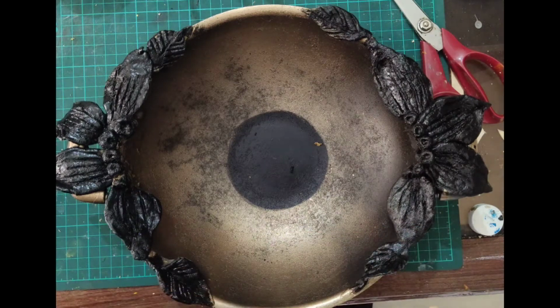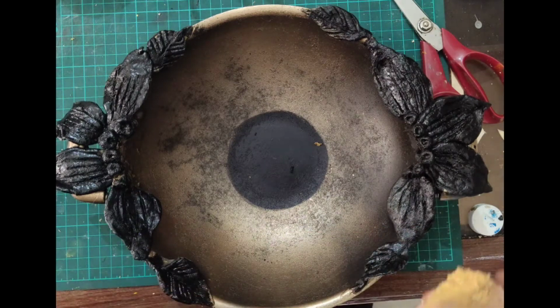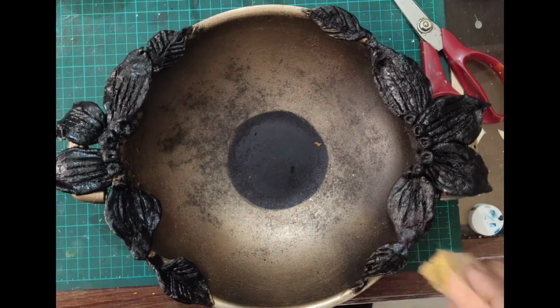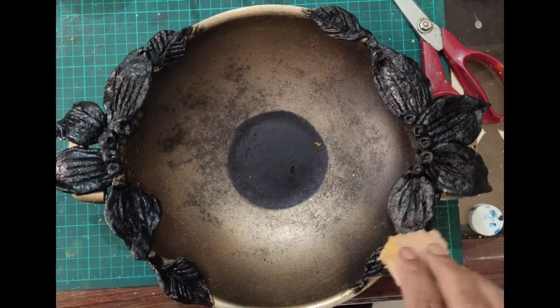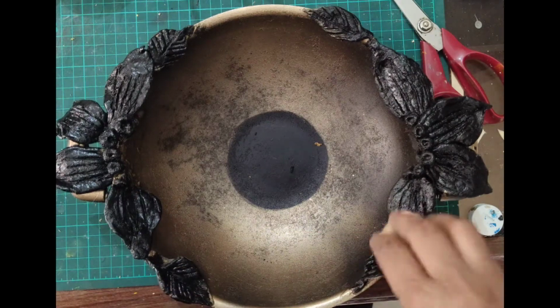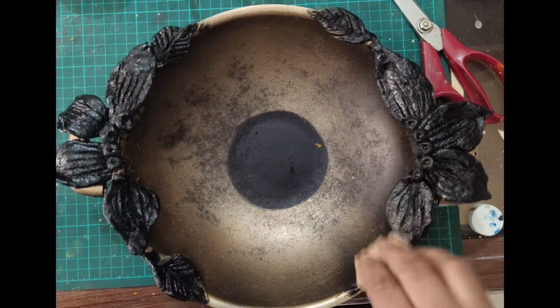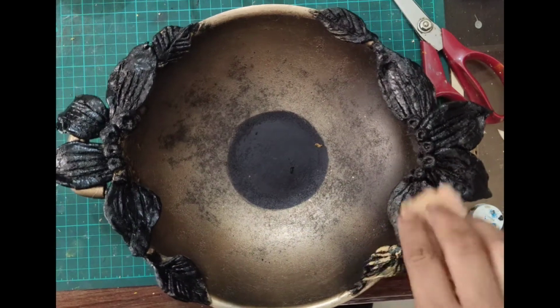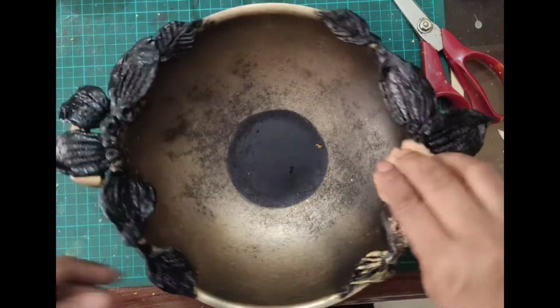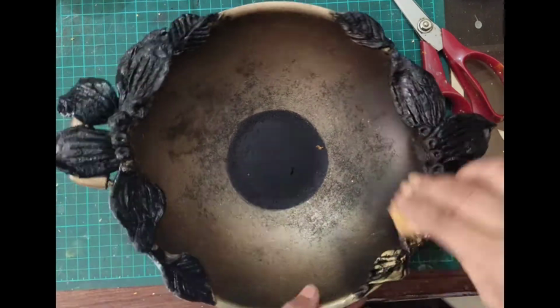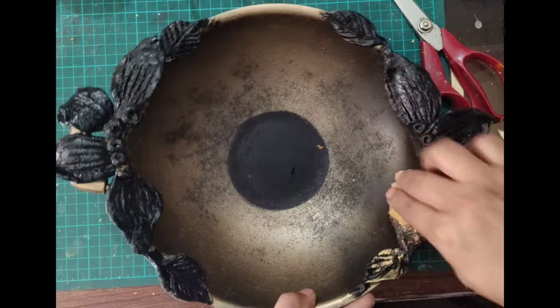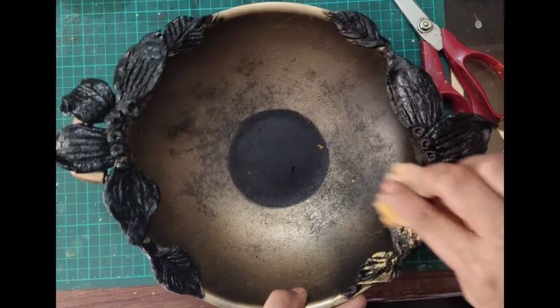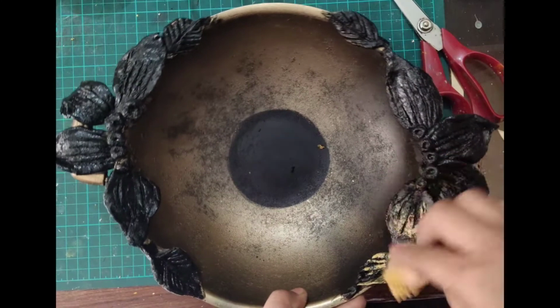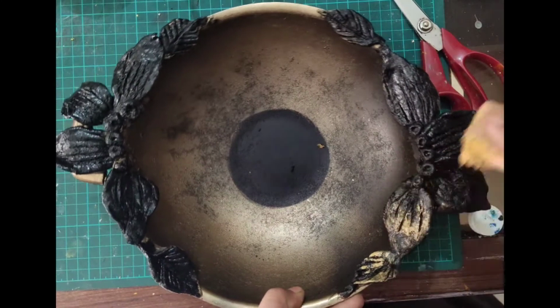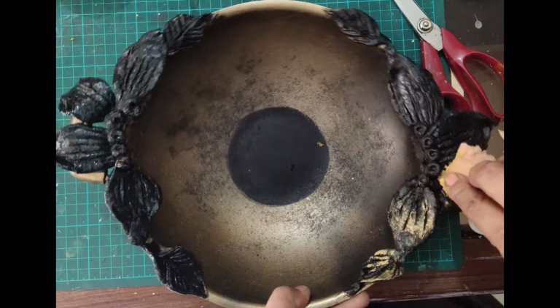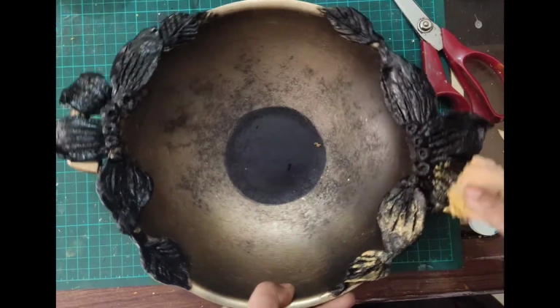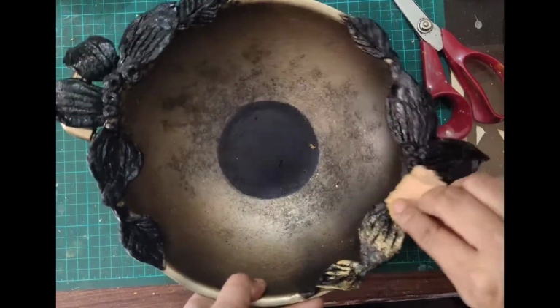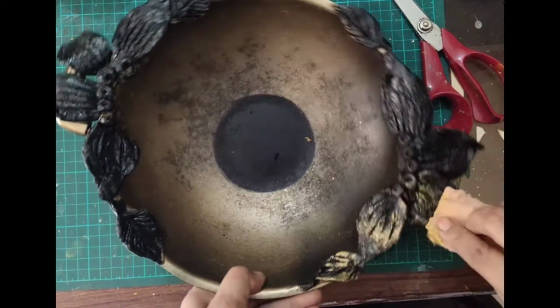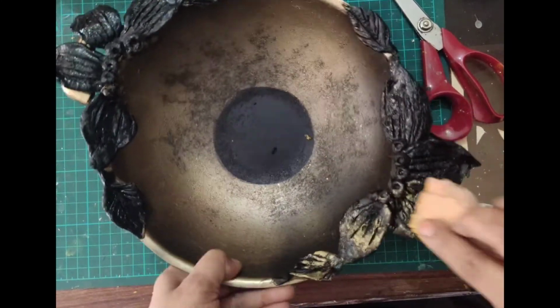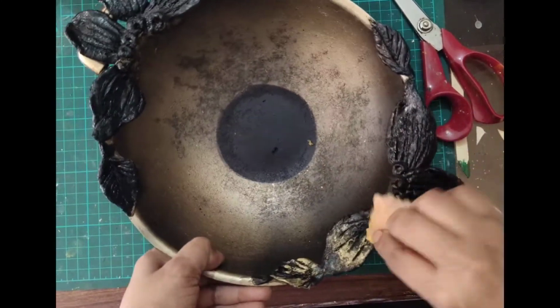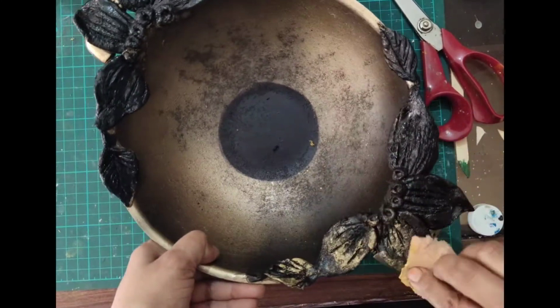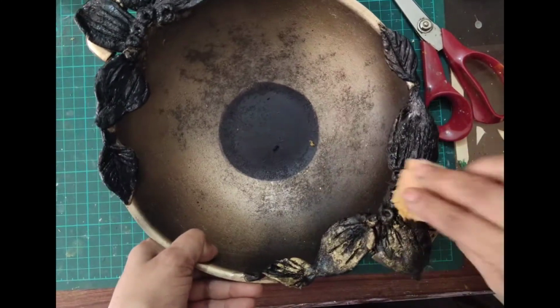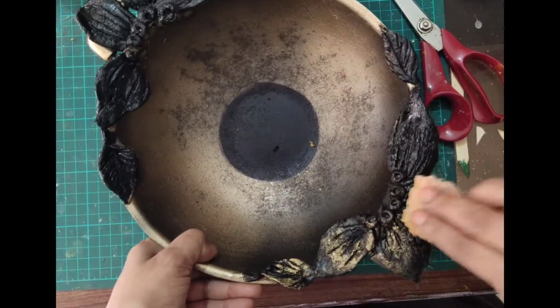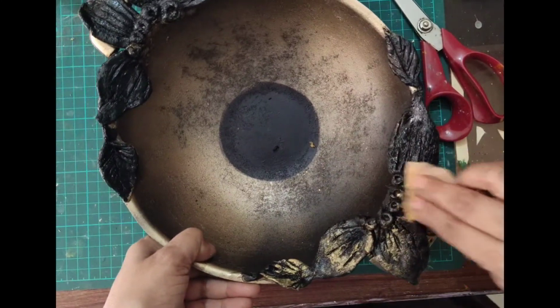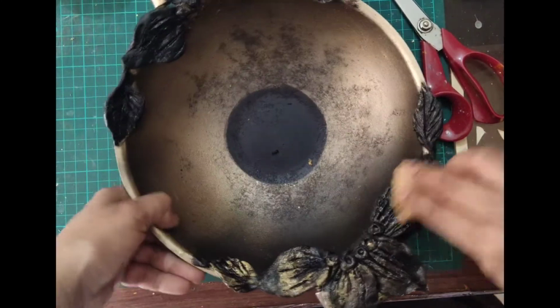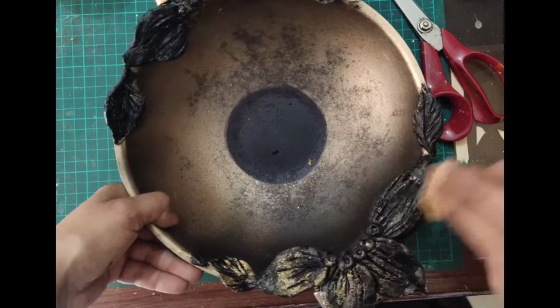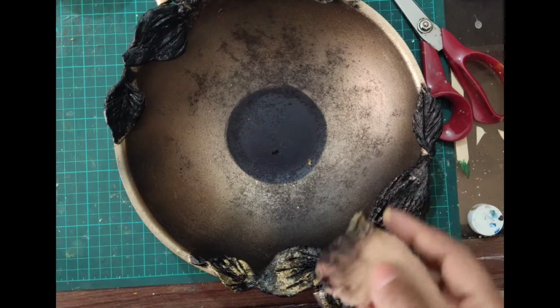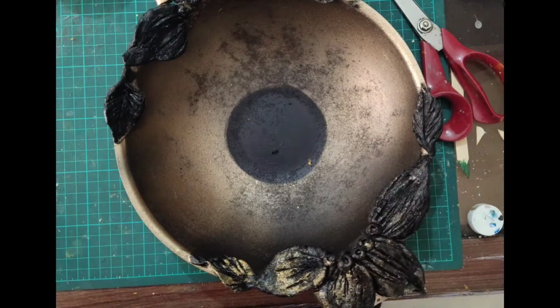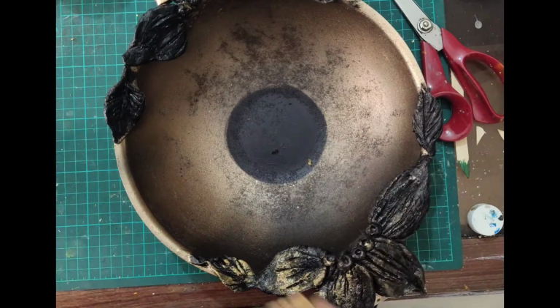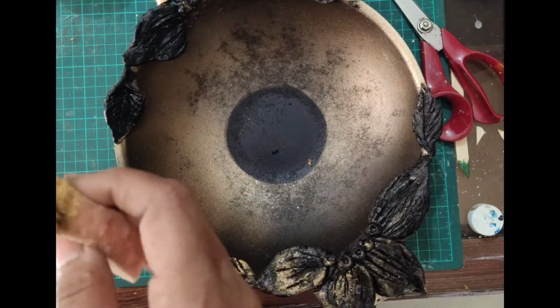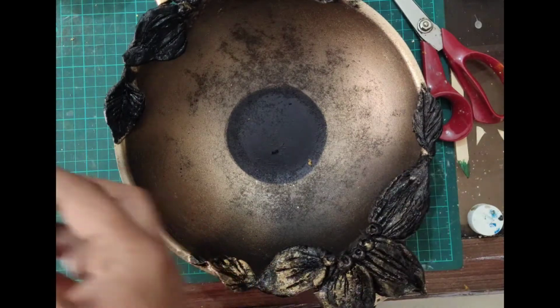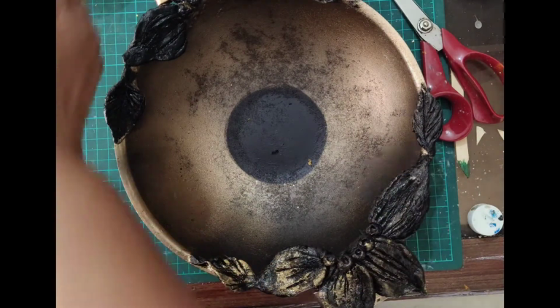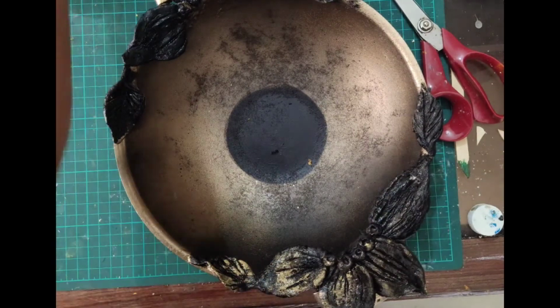This is my golden acrylic paint. I have dipped my sponge in this paint and I am dabbing this colour on the flowers and on the leaves.